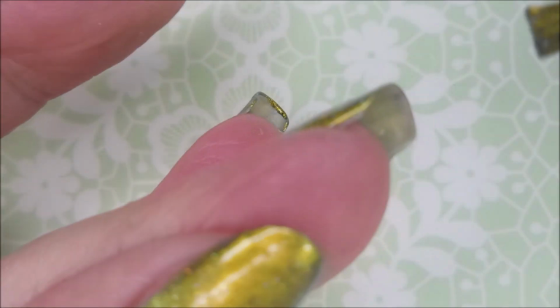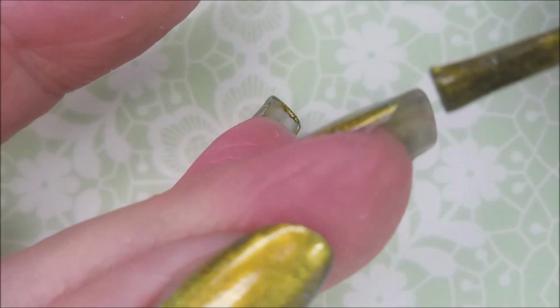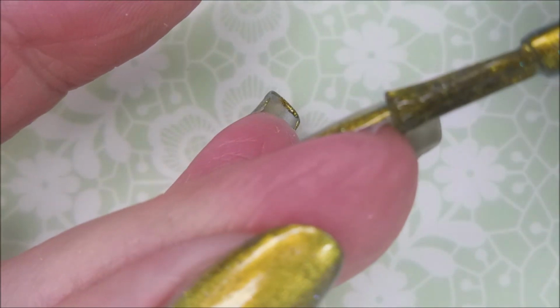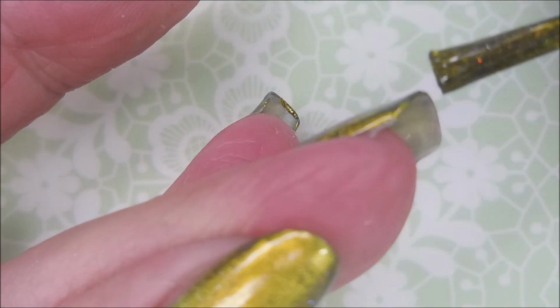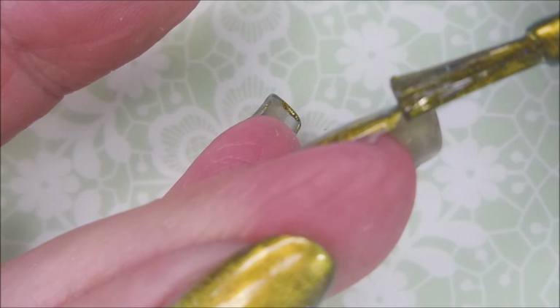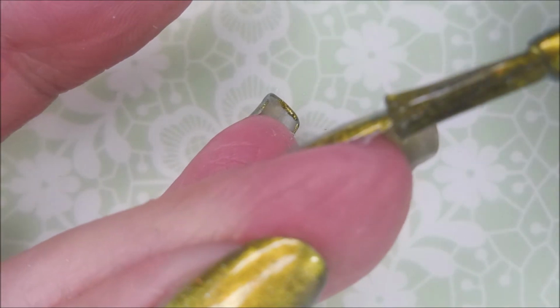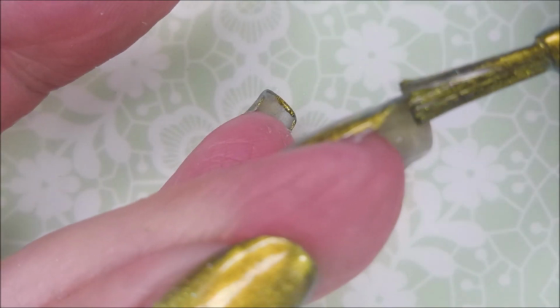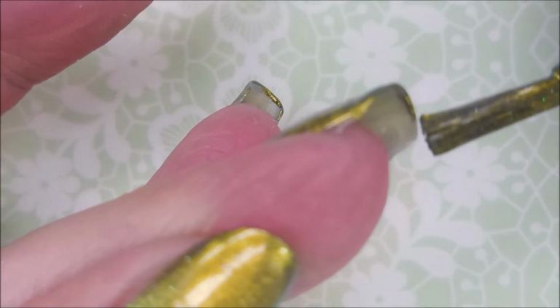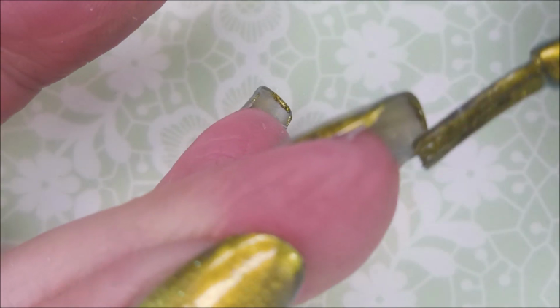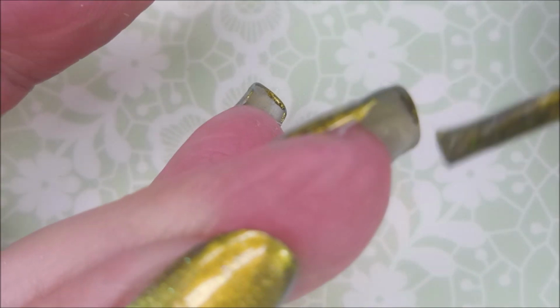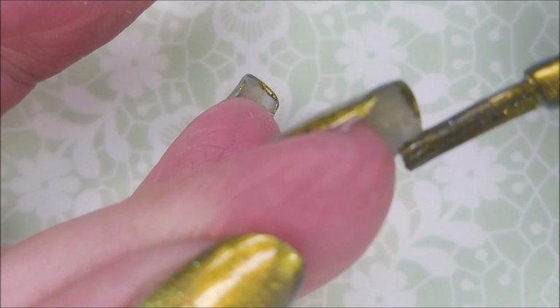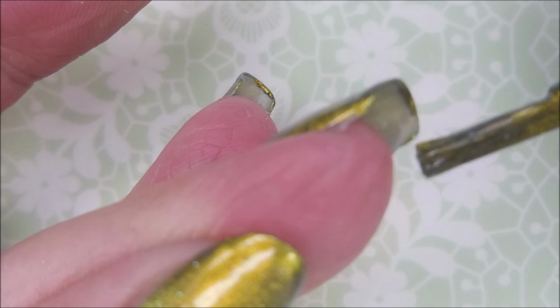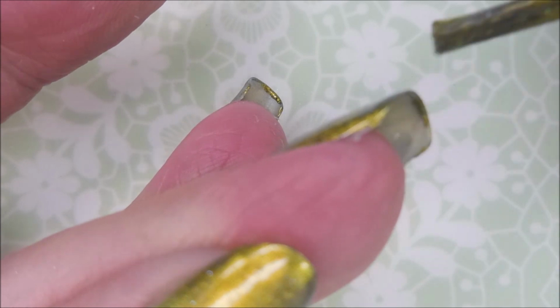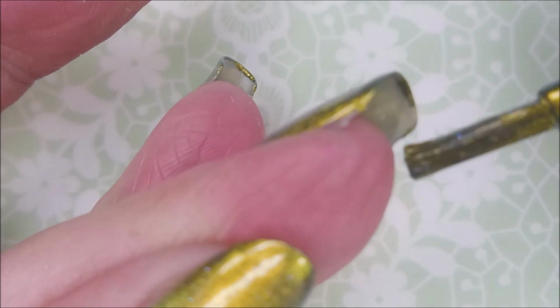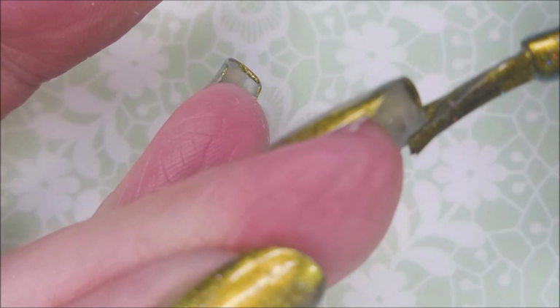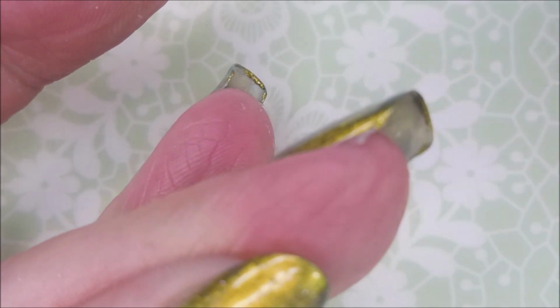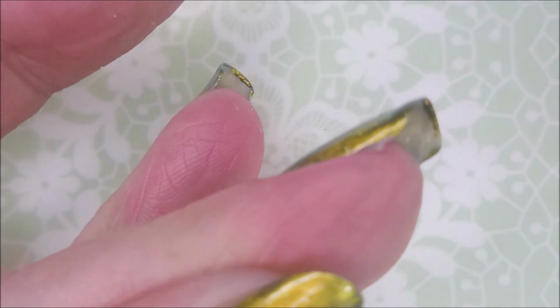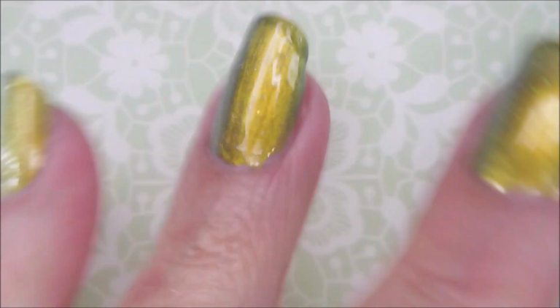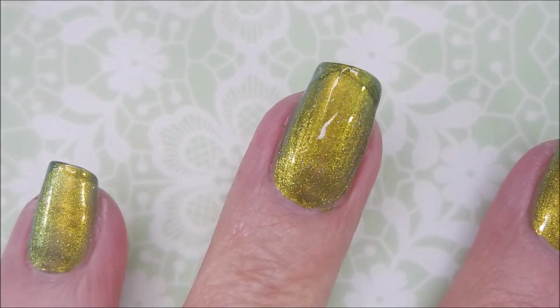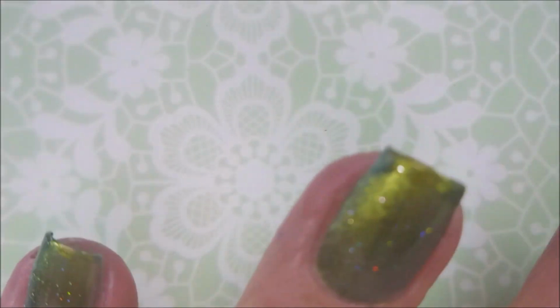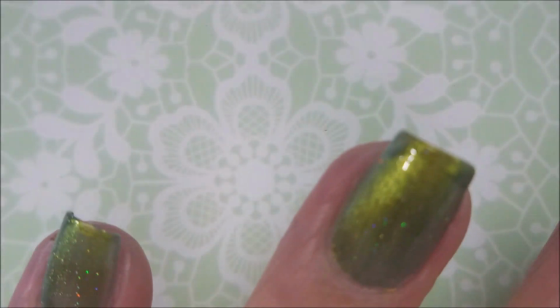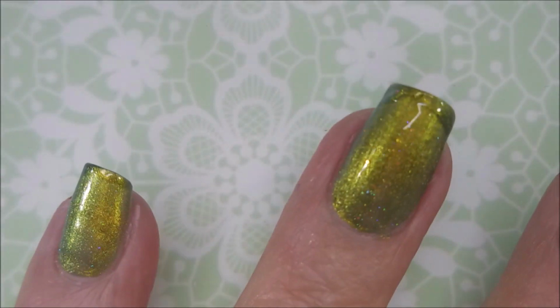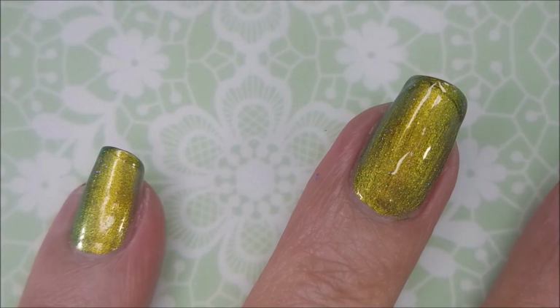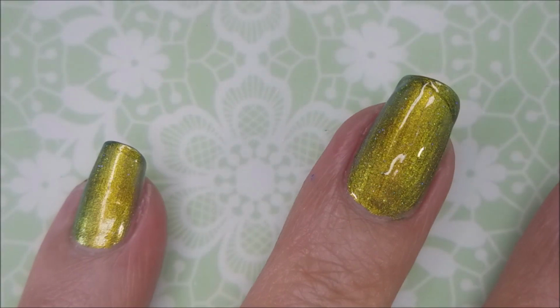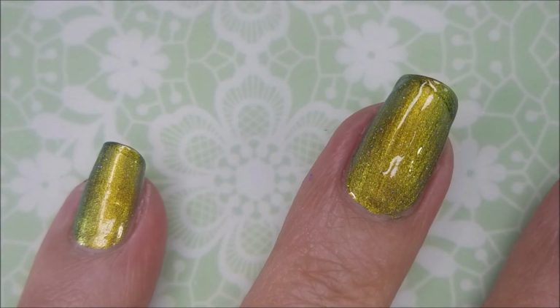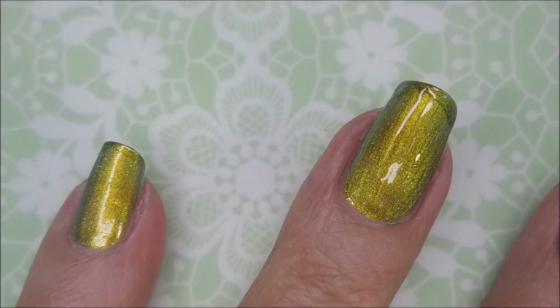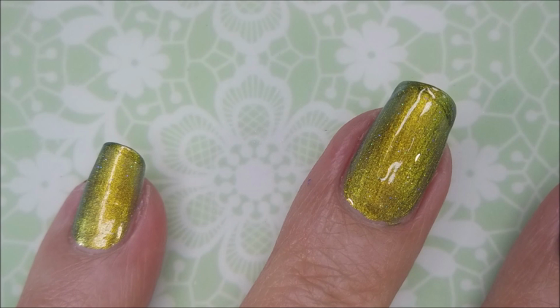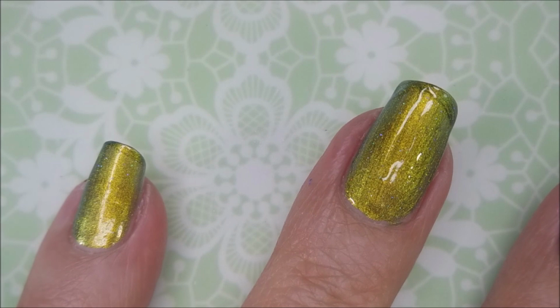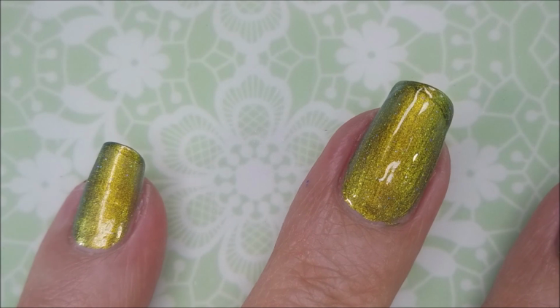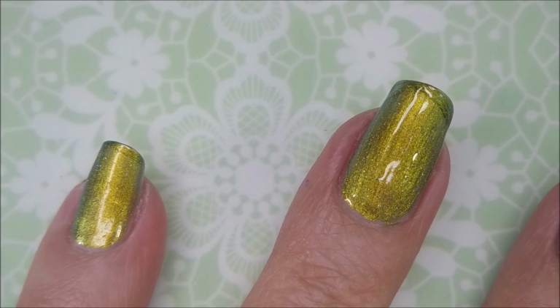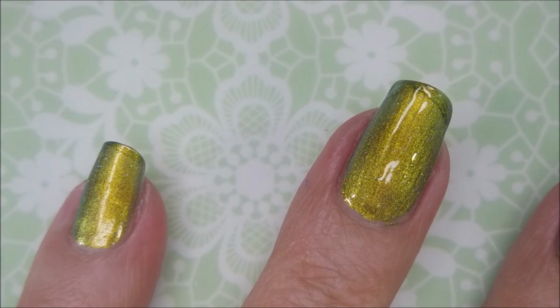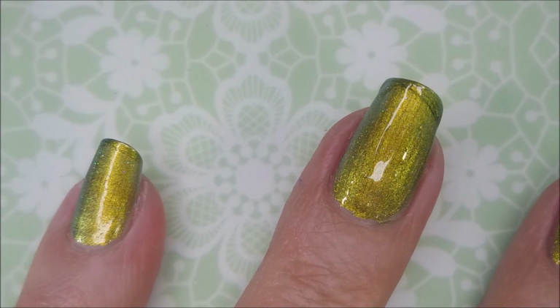I'm gonna cap my free edge here. This is one of the polishes that my friend Miss Becky sent me and it is just insane pretty.